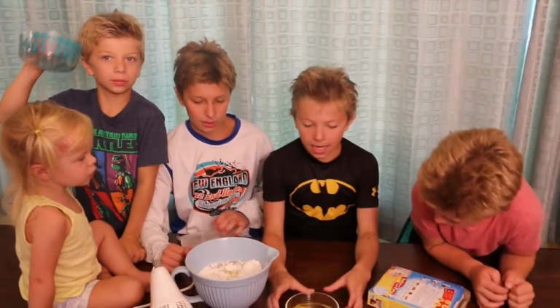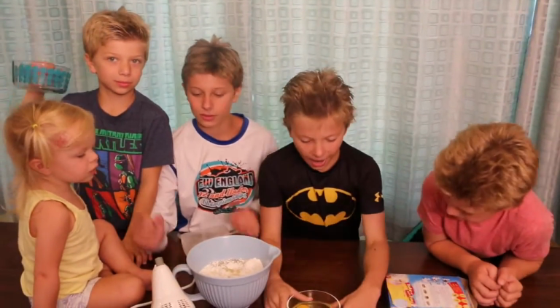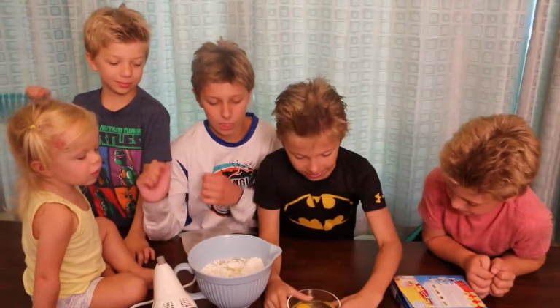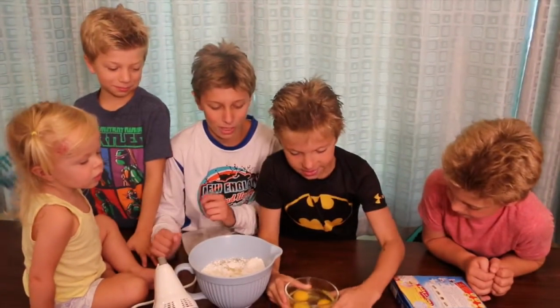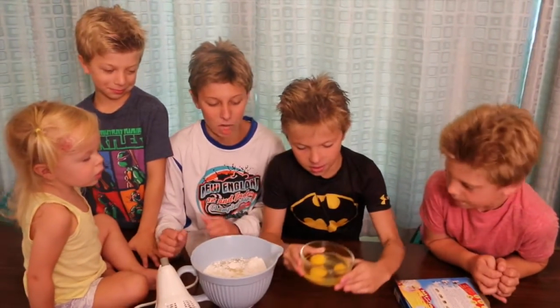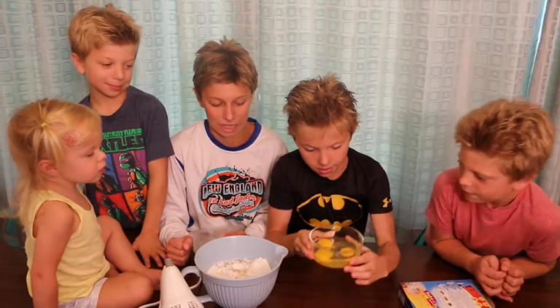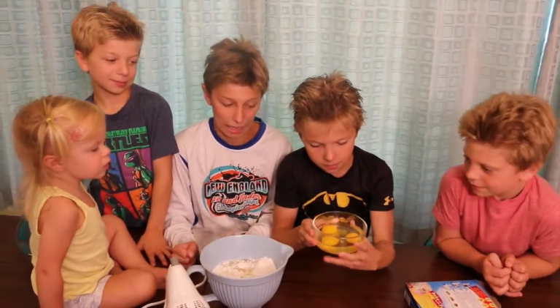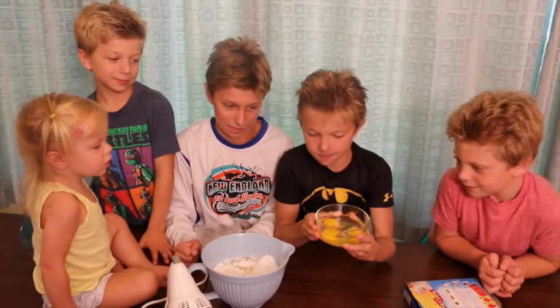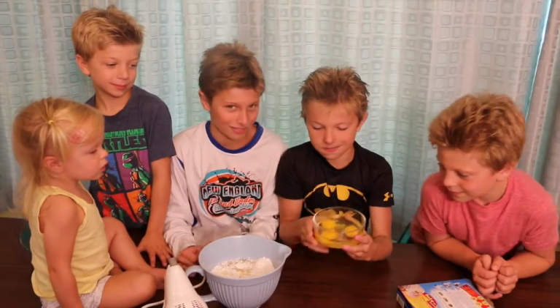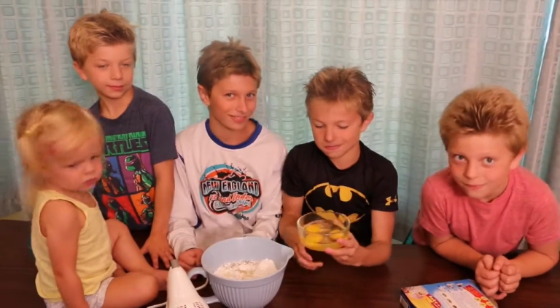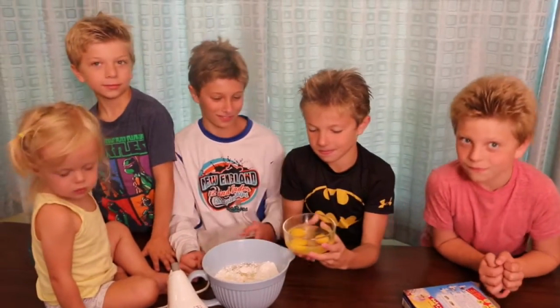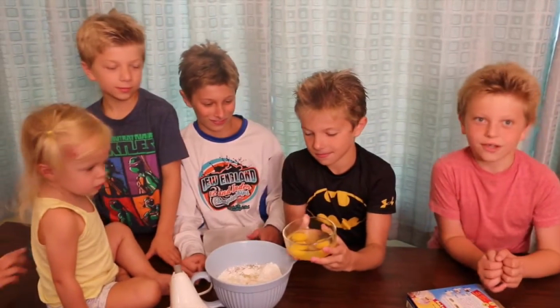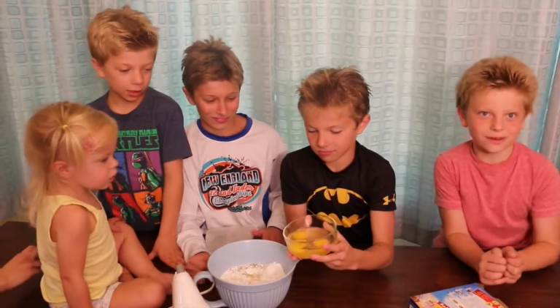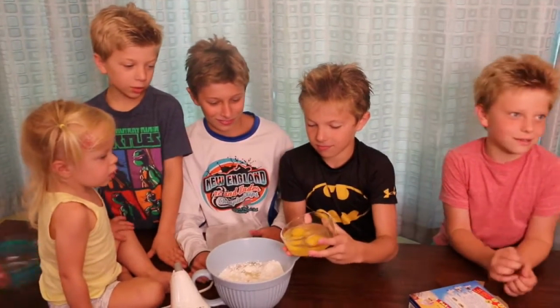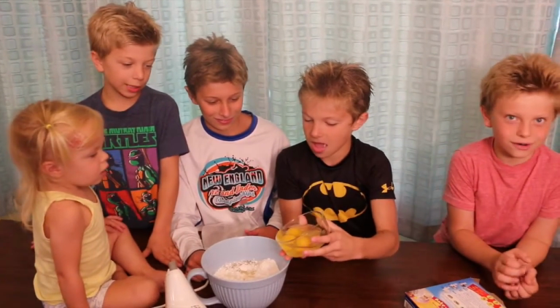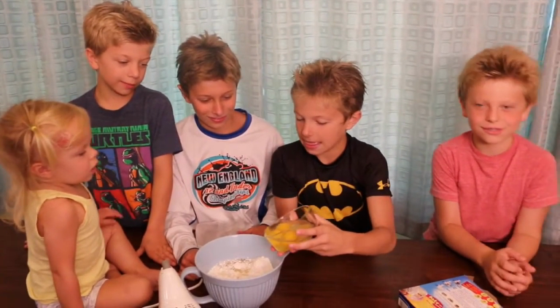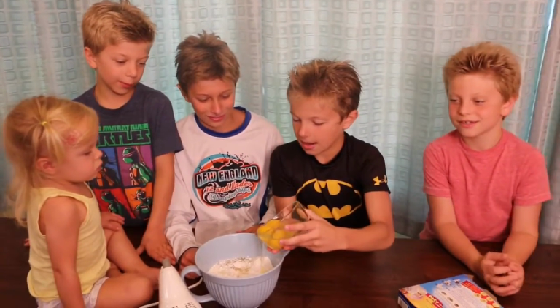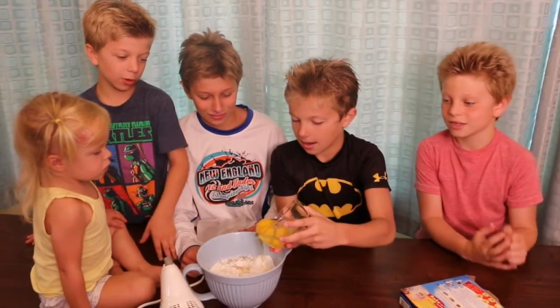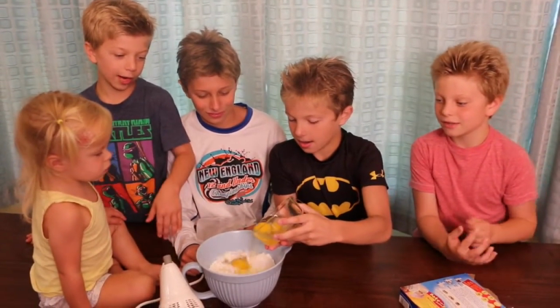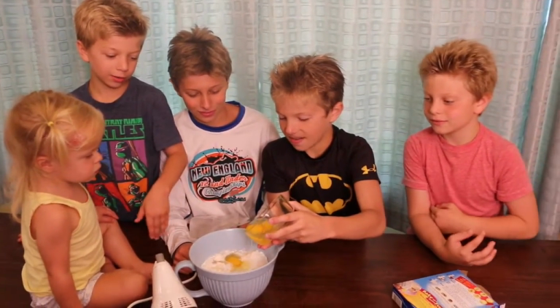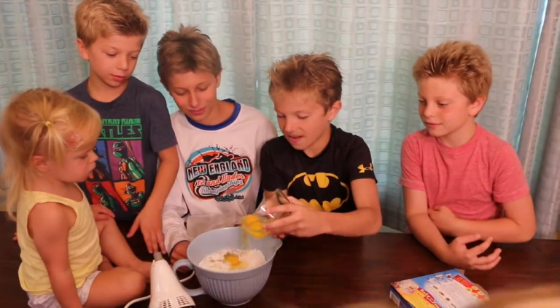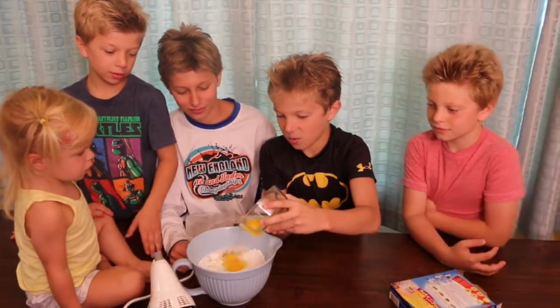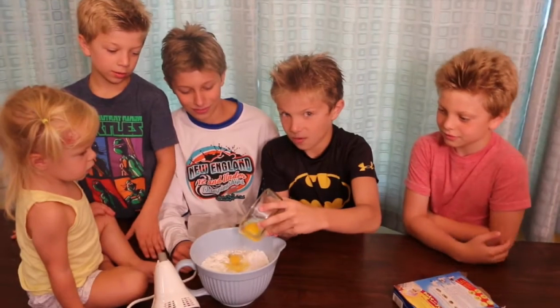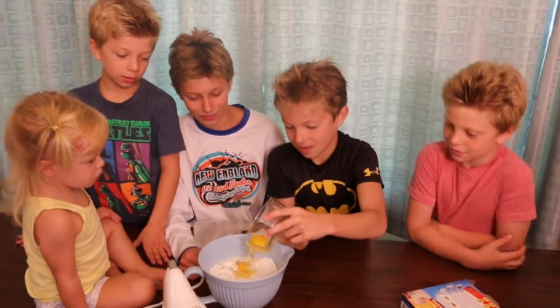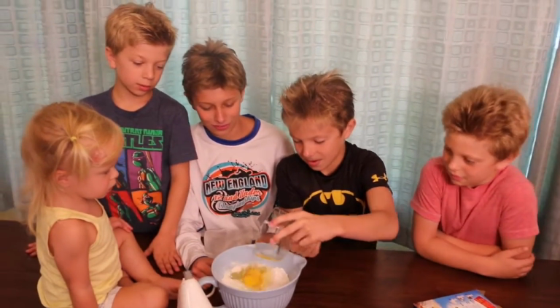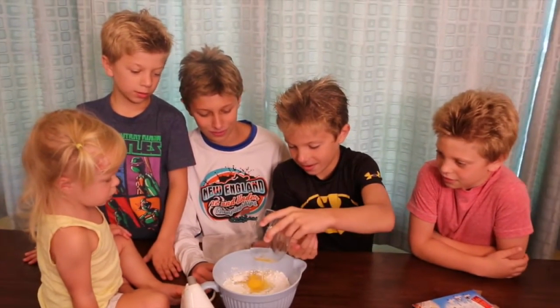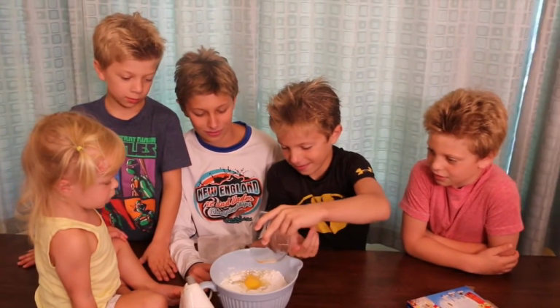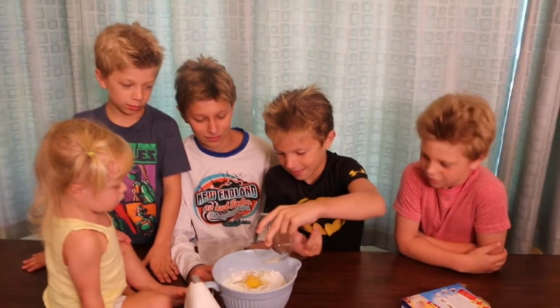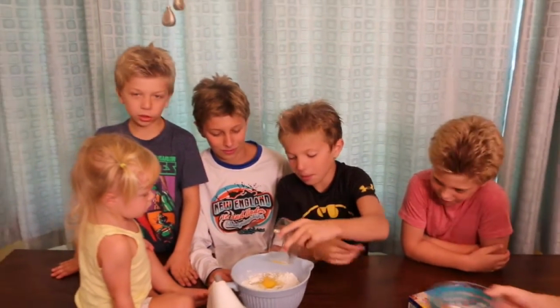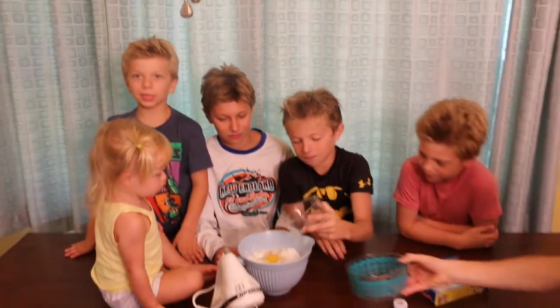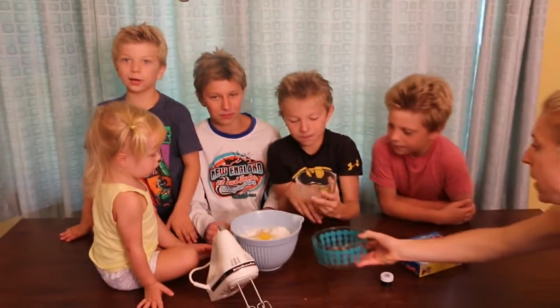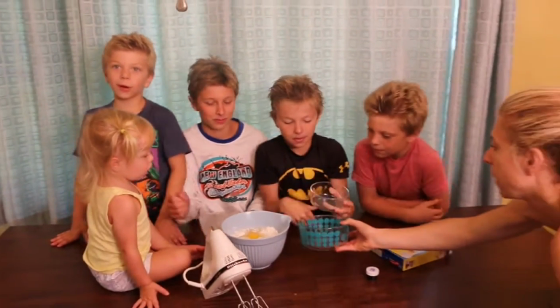Three eggs. Three fresh eggs. Fresh, man. We bought those this morning because we started to do this last night and had no eggs.